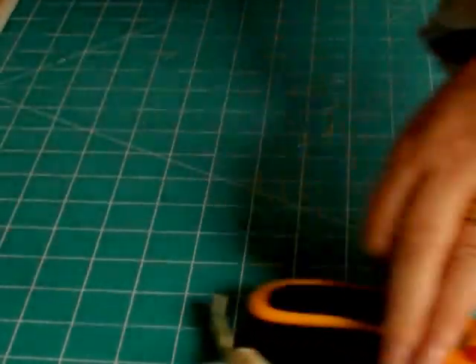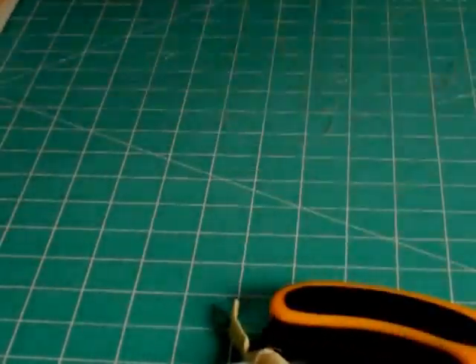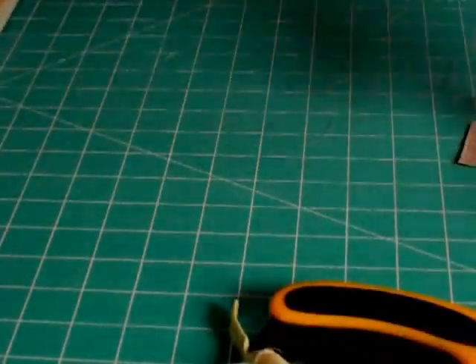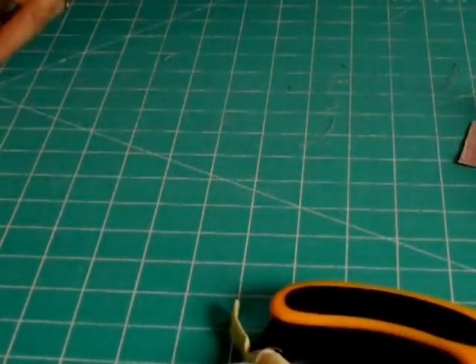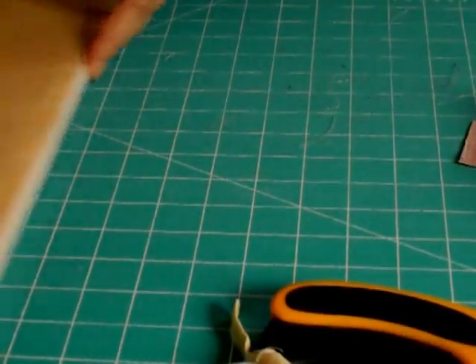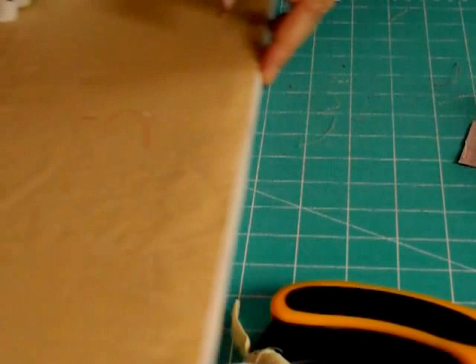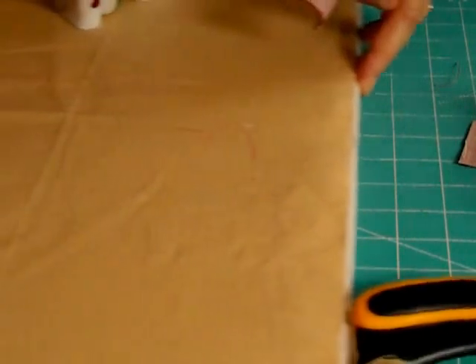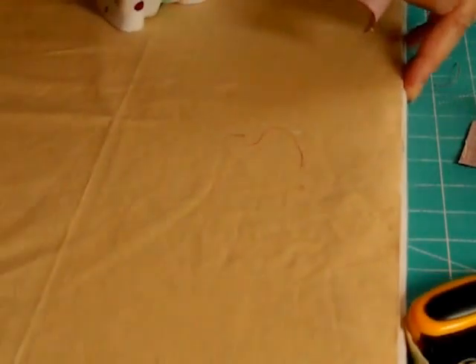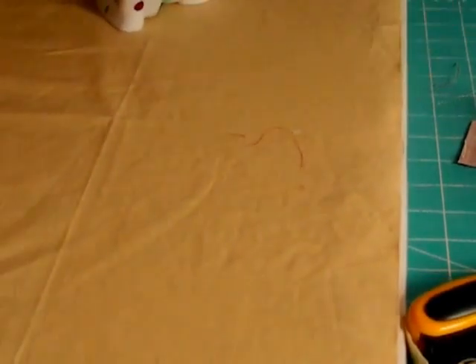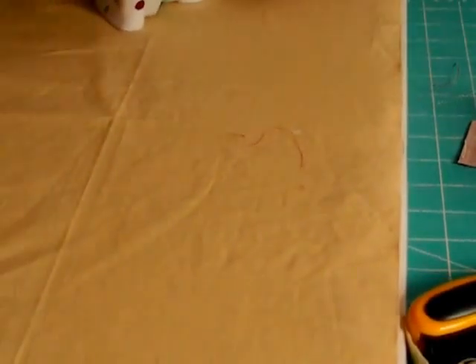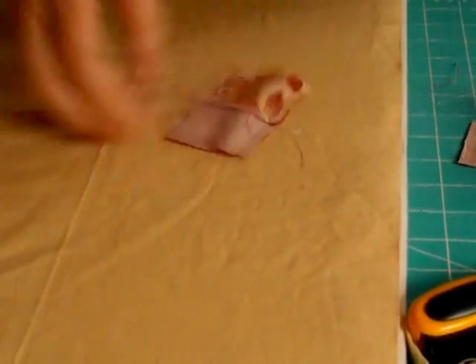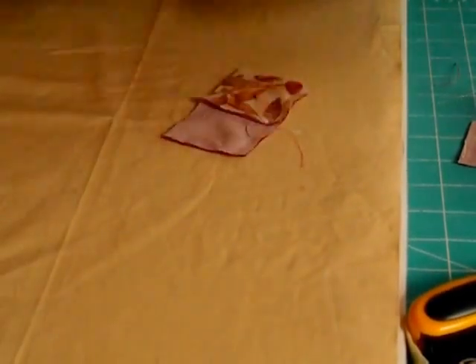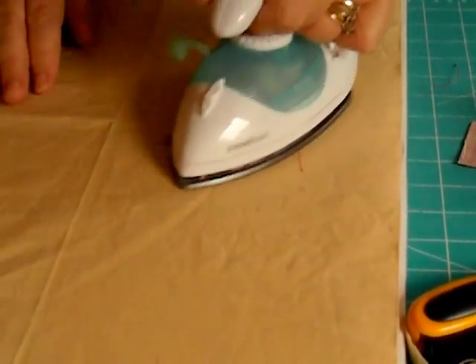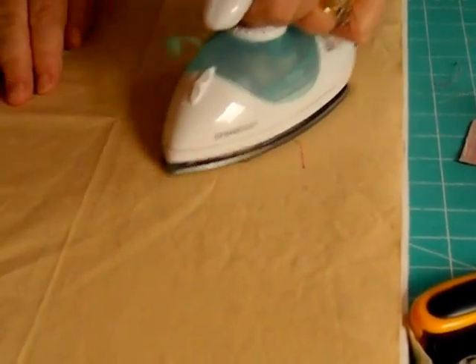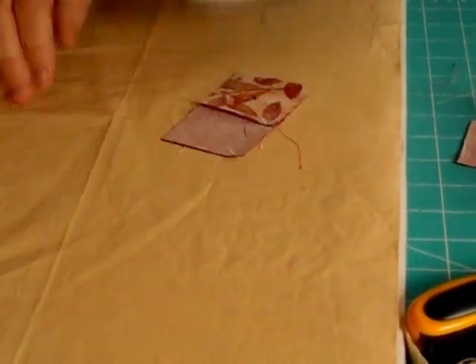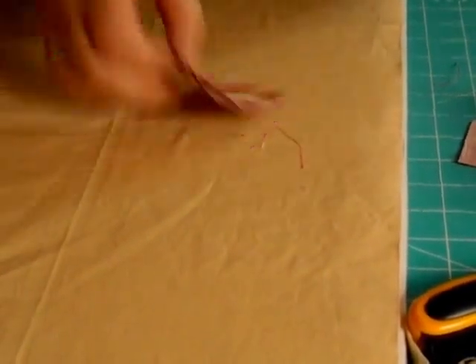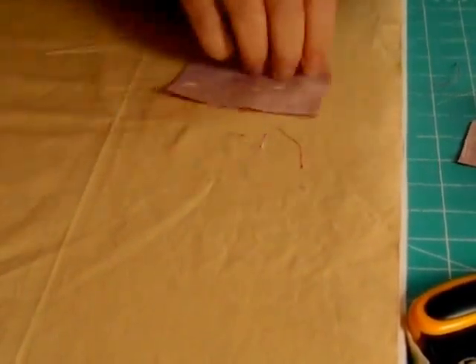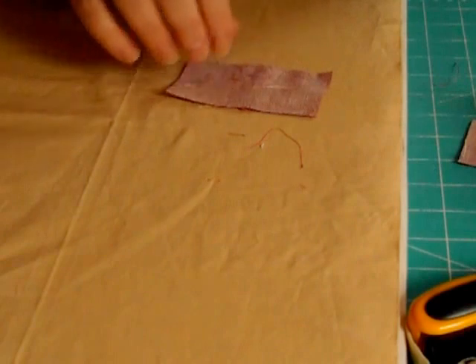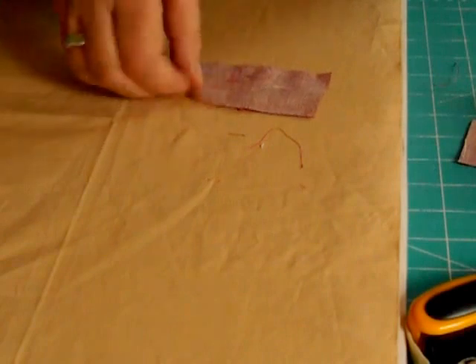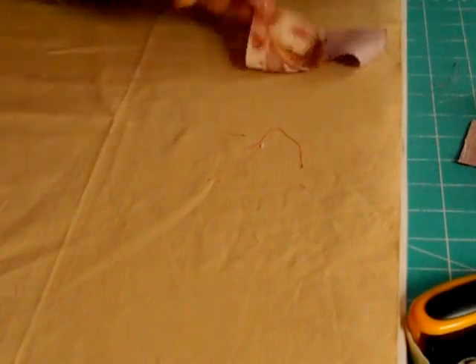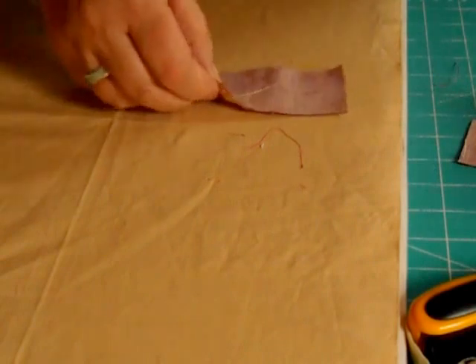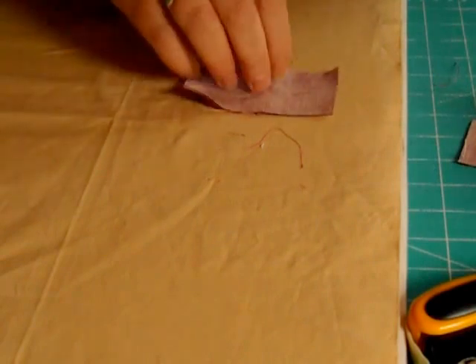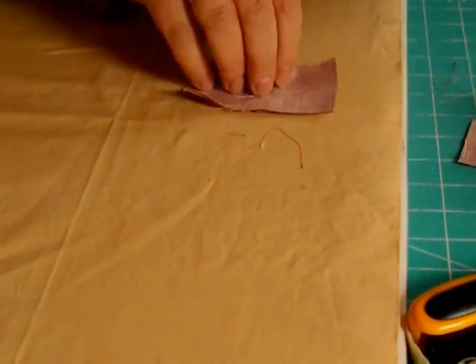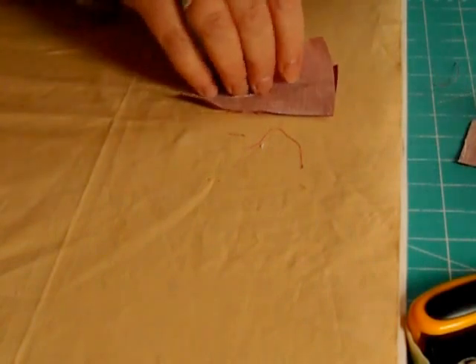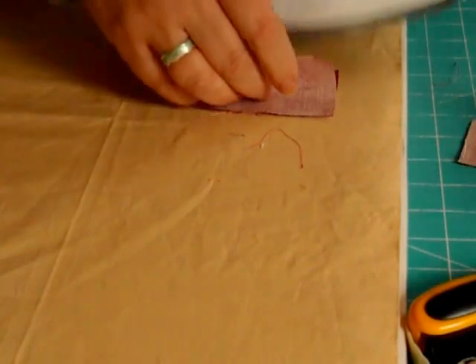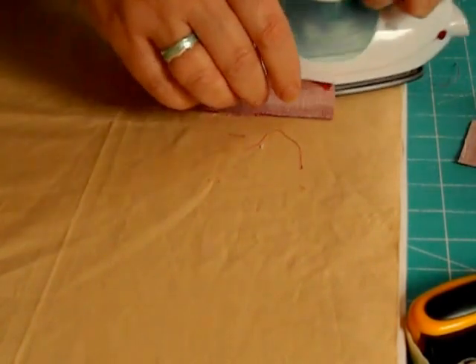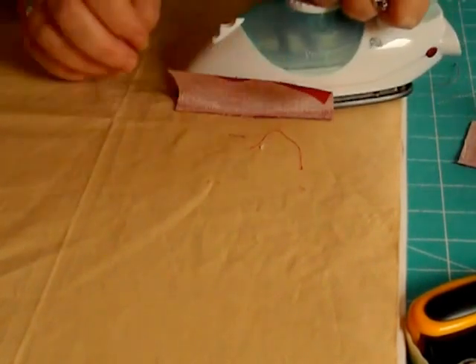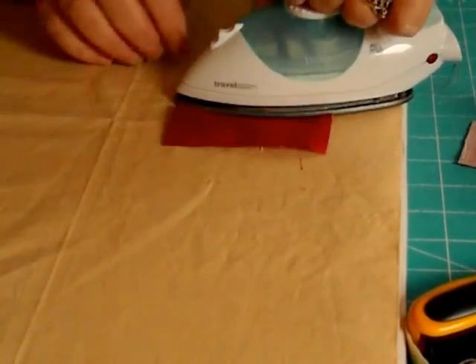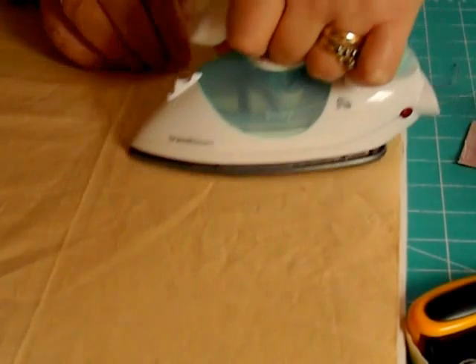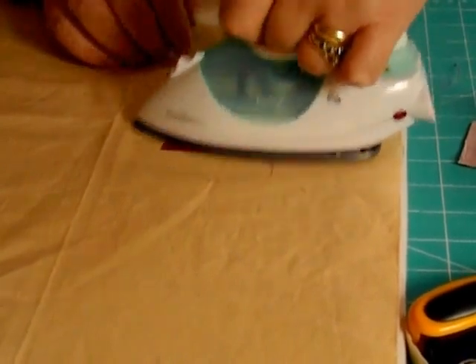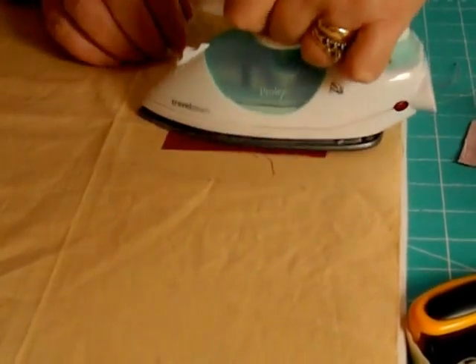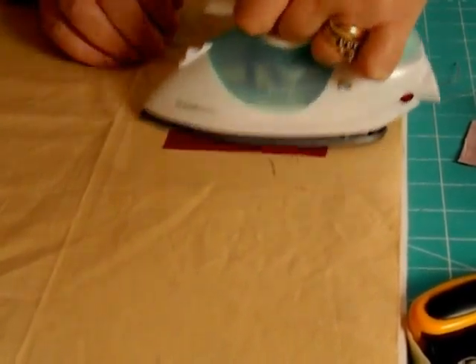Then press it in. Press to set the seams. Turn it over so that the centre block is on the bottom, and then press your seam out from the centre.